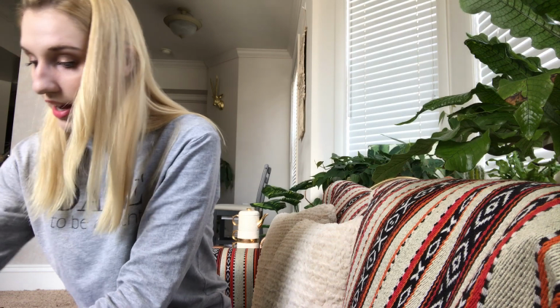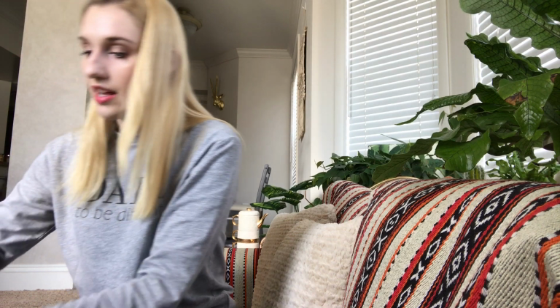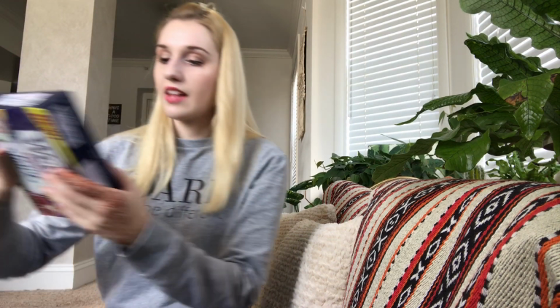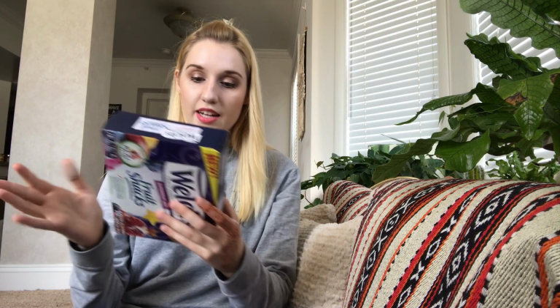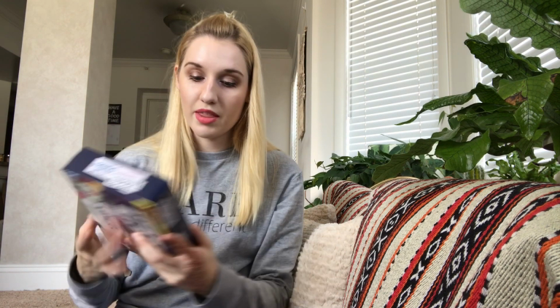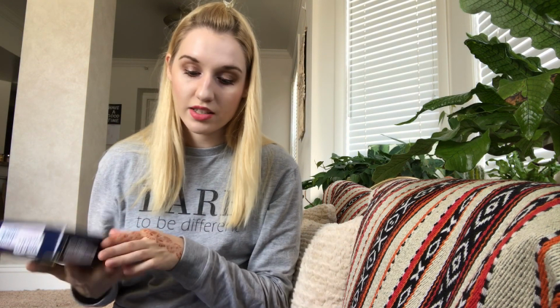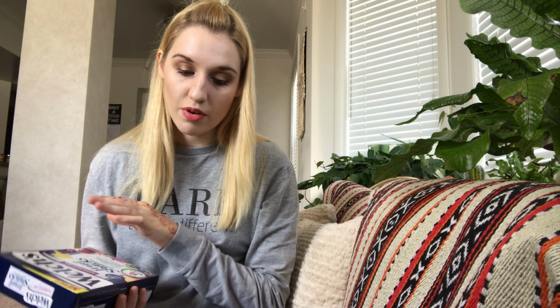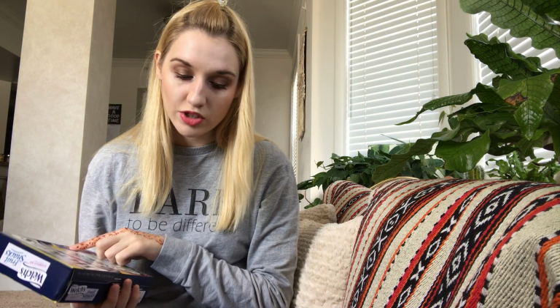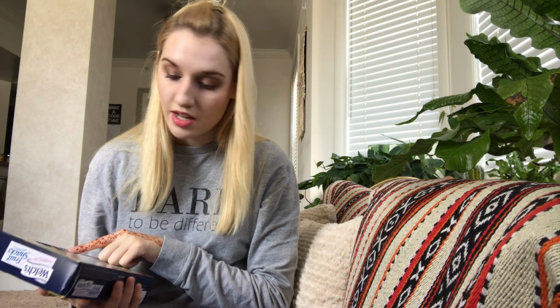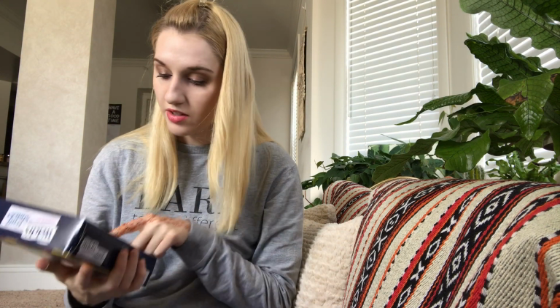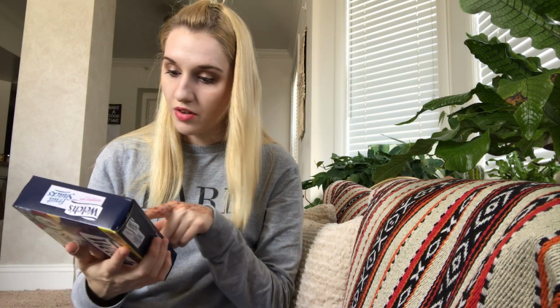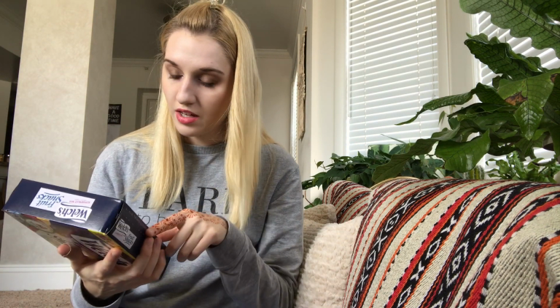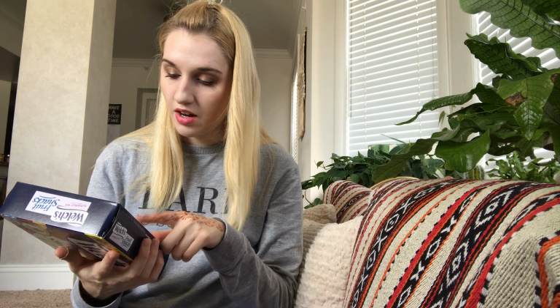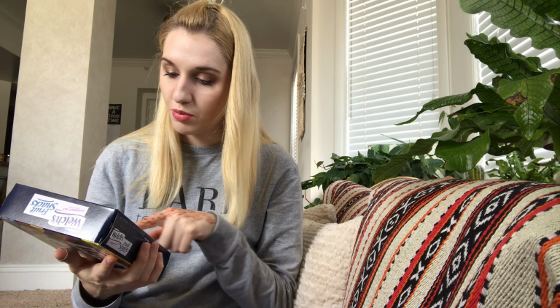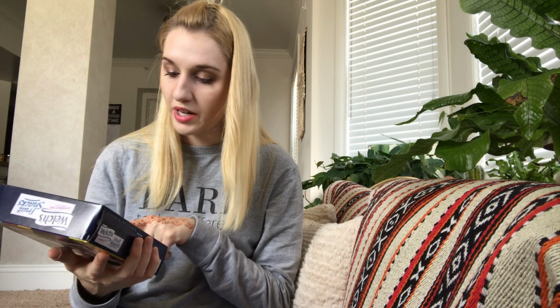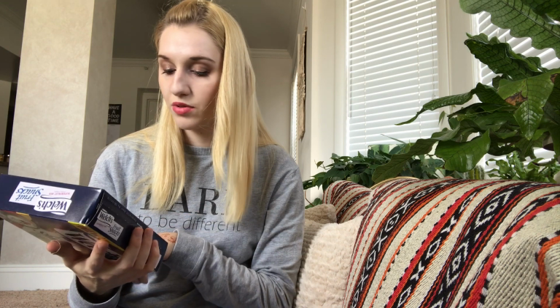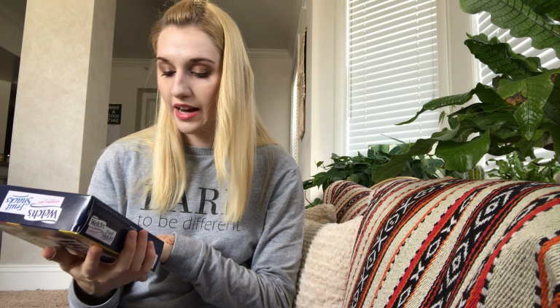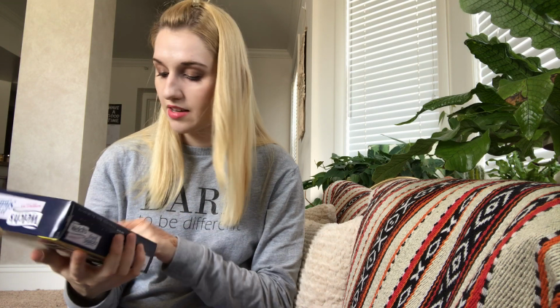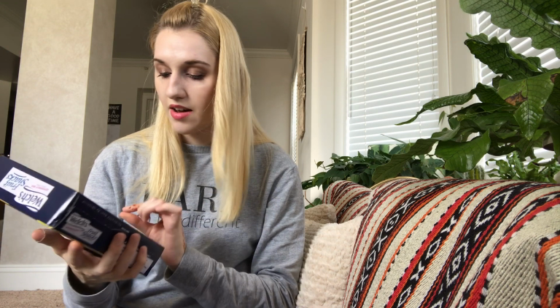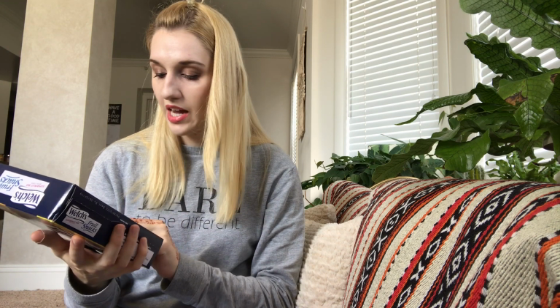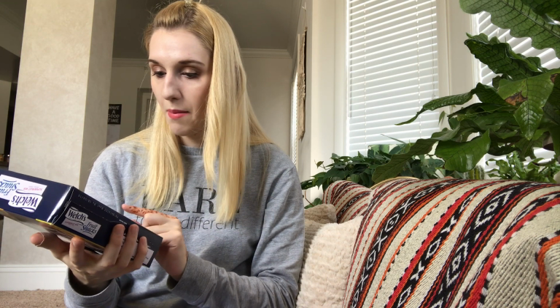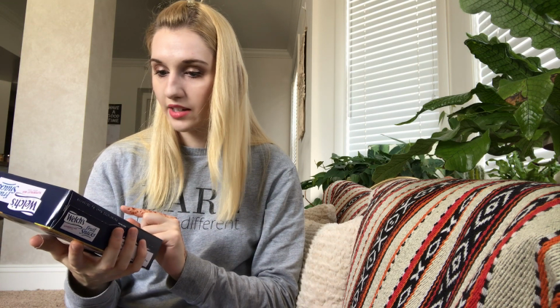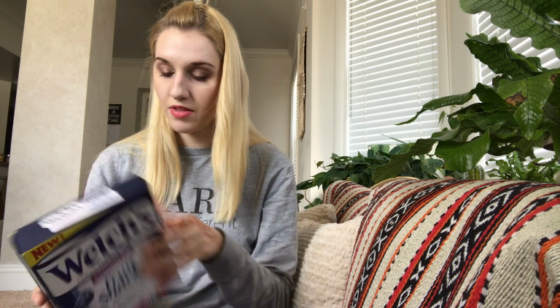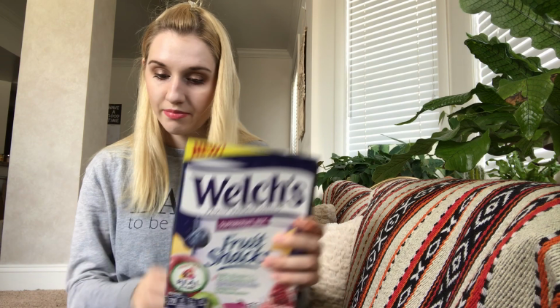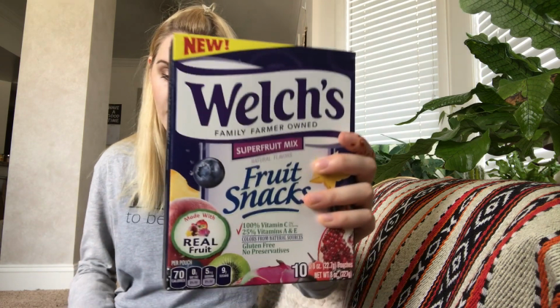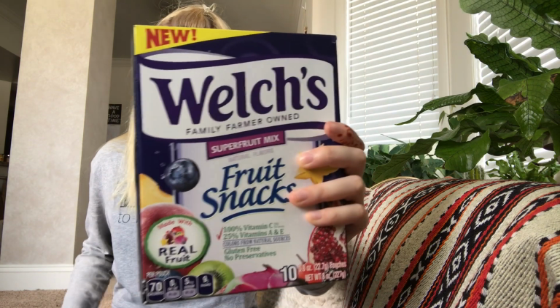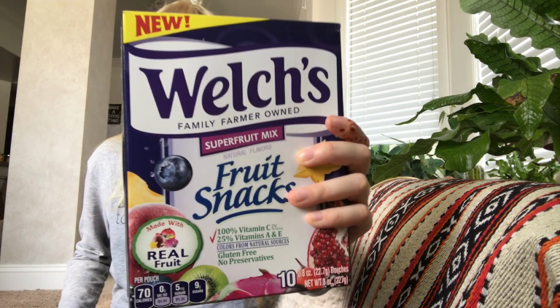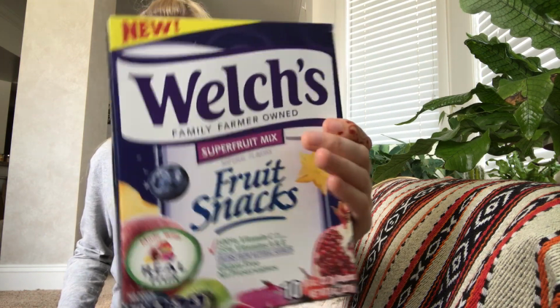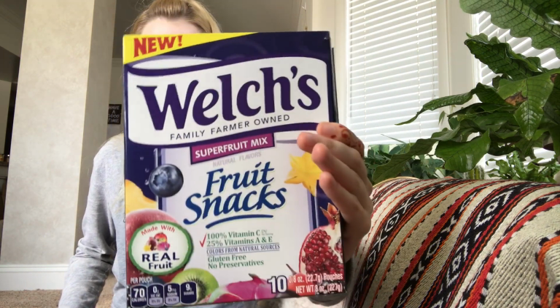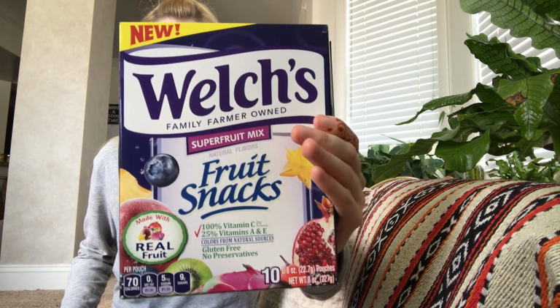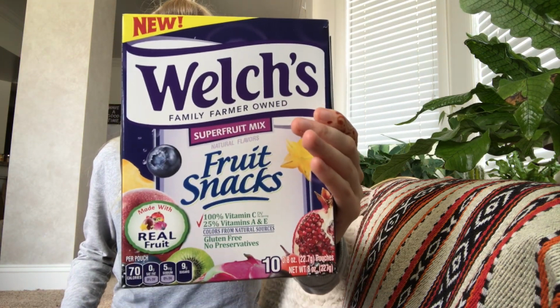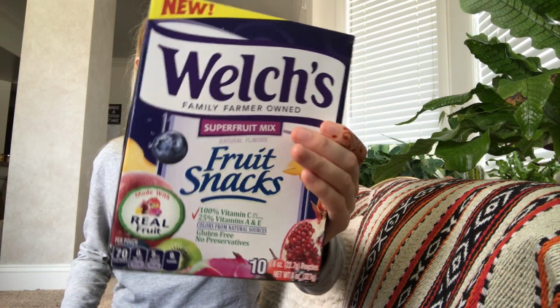The last item in the box is from Welch's. These are the Super Fruit Mix Fruit Snacks — 10 packs of them. These retail for $2.99.